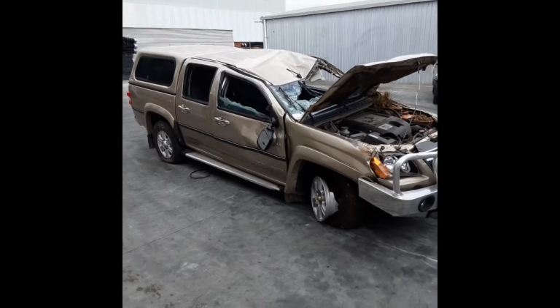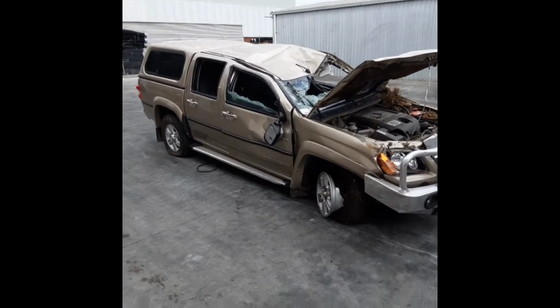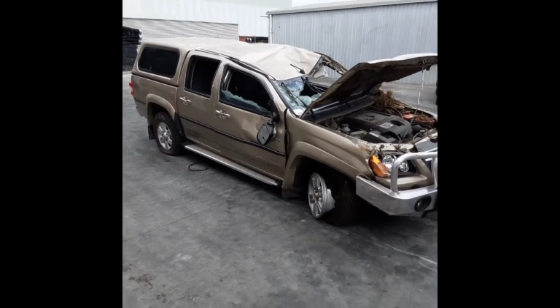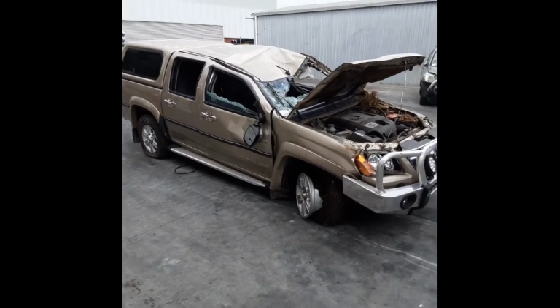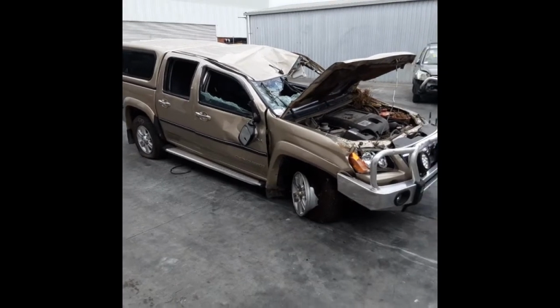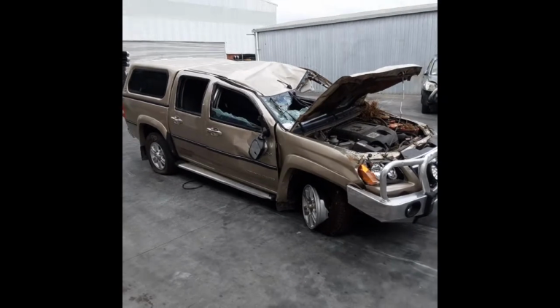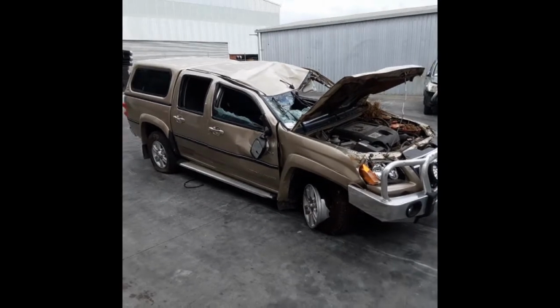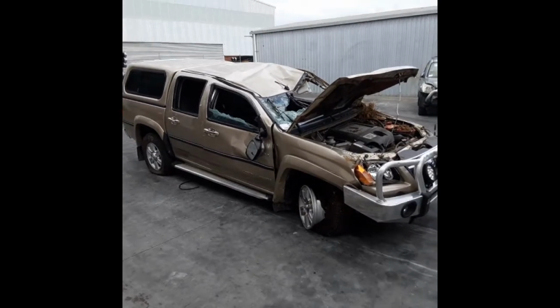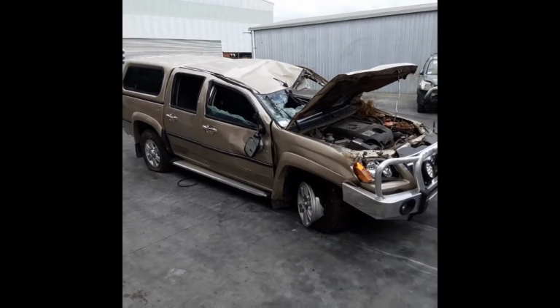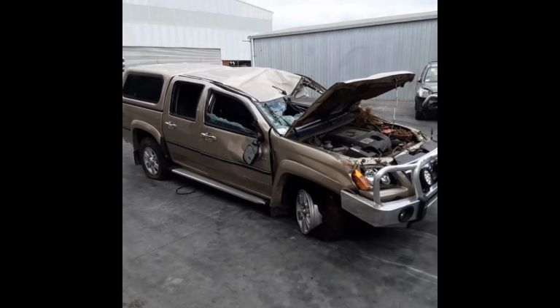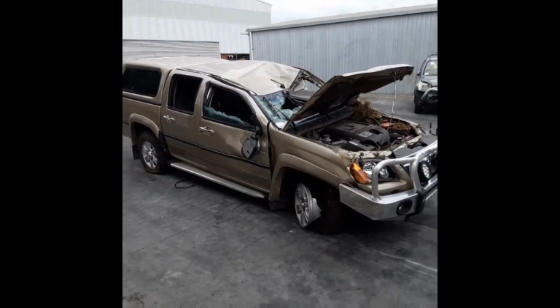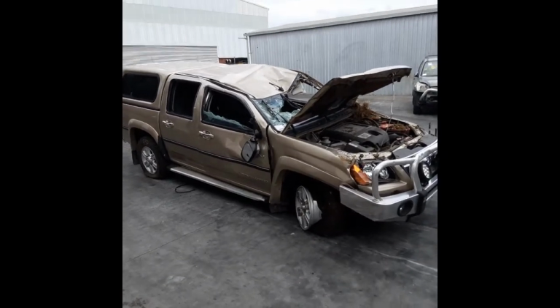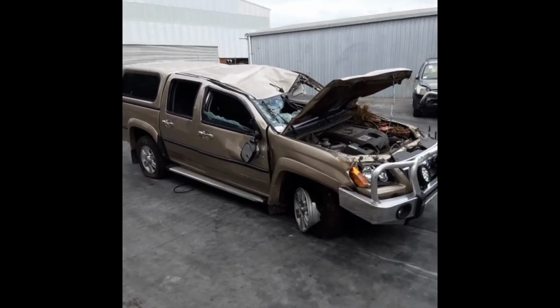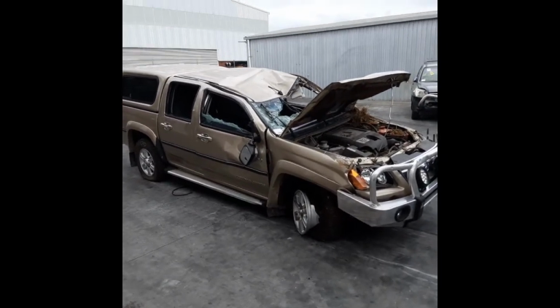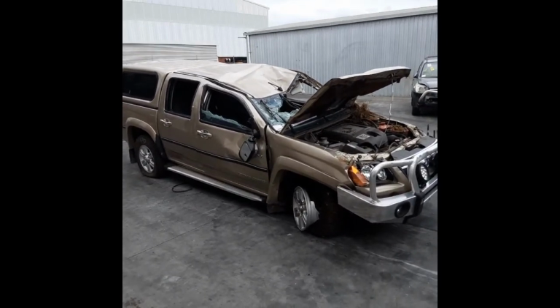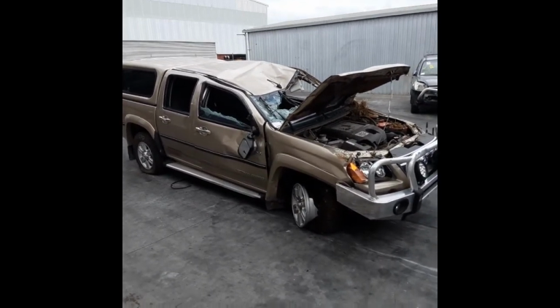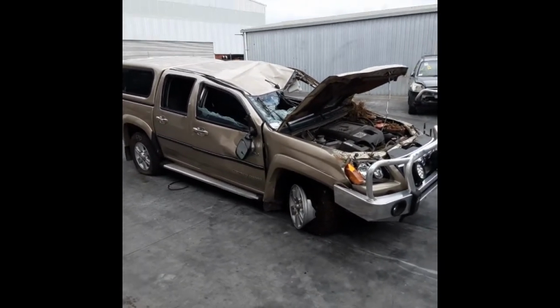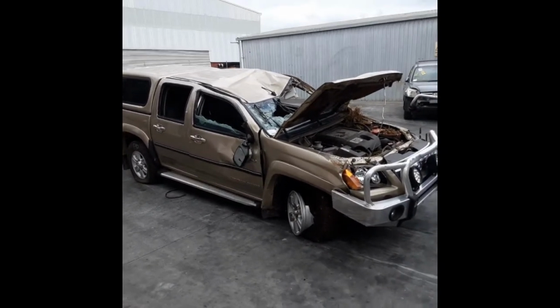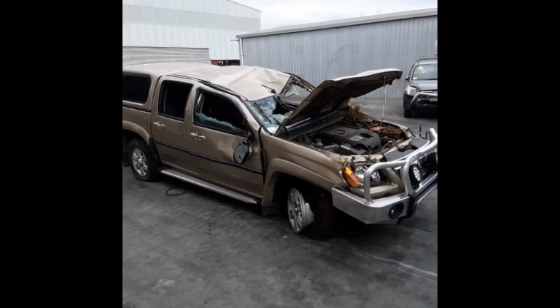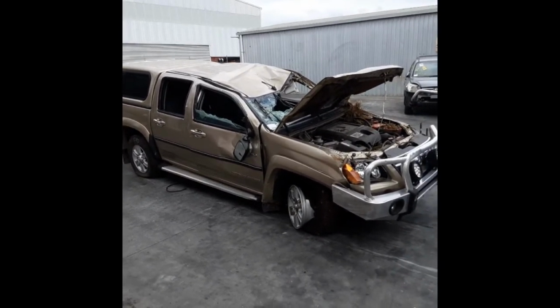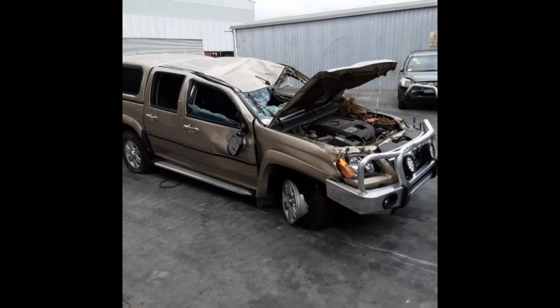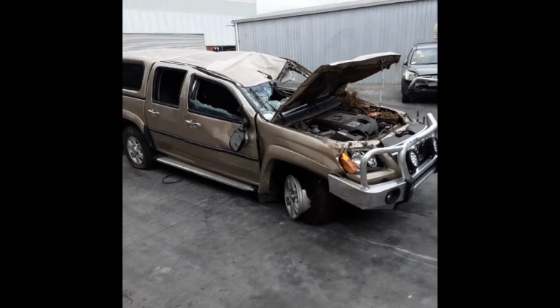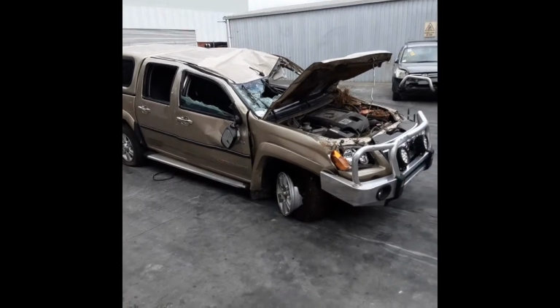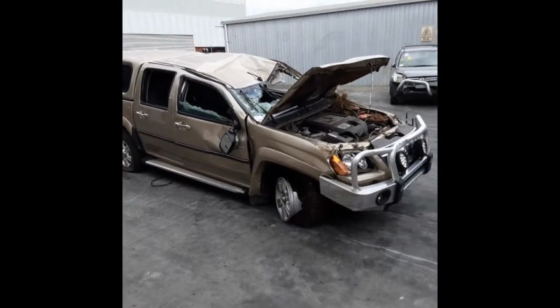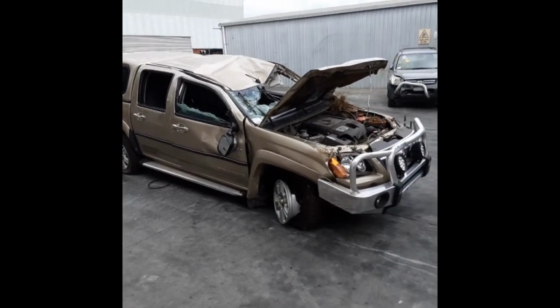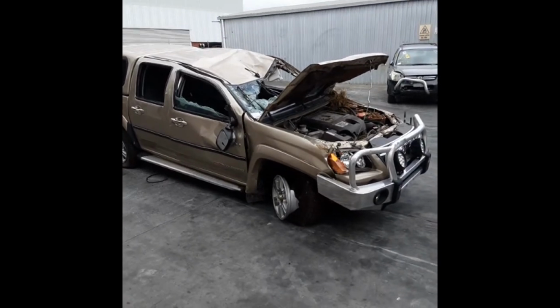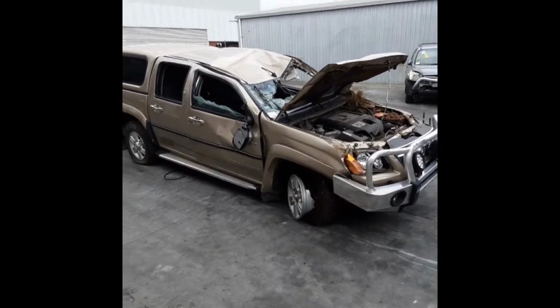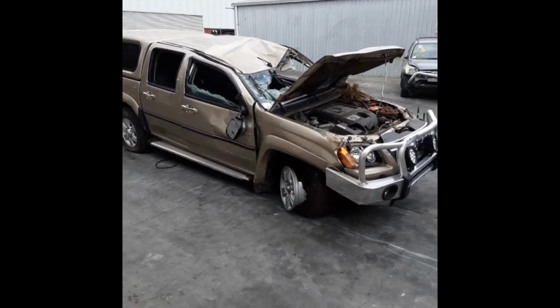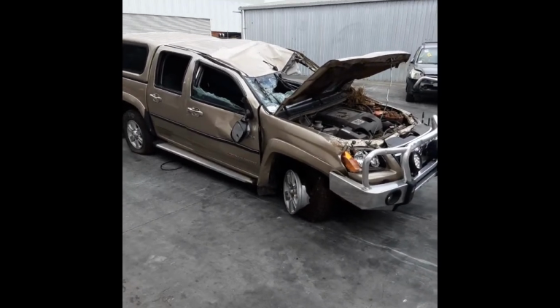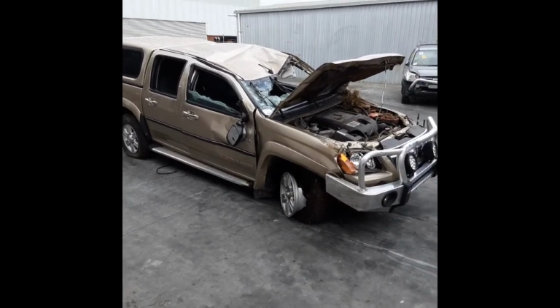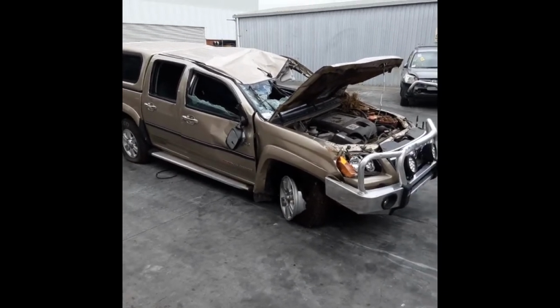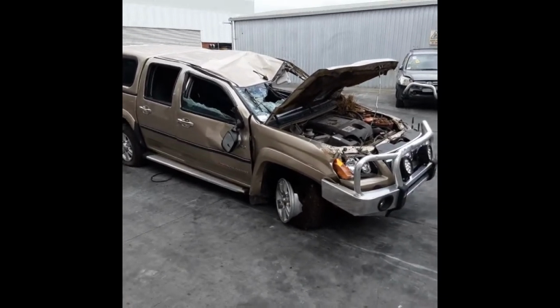Hi, this is Chris from Total Parts Plus, 29 Metal Way, Cooper's Plains. The phone number is 07 3848 1382 and today we have a 2009 Holden RC Colorado Dual Cab LTR. Stock reference number 4315.